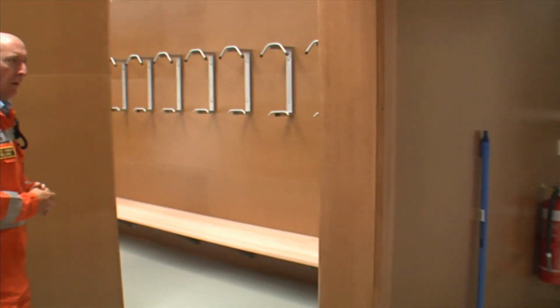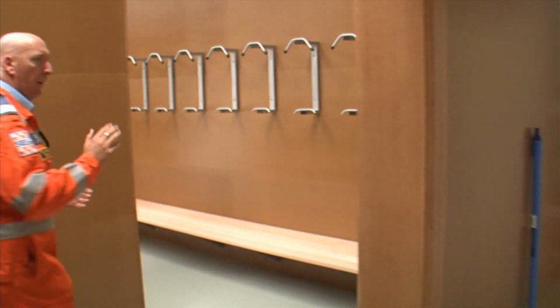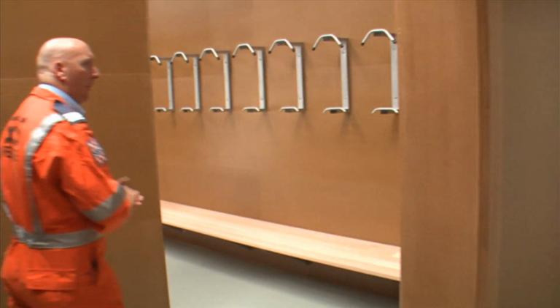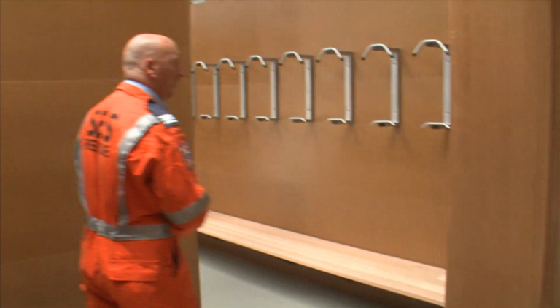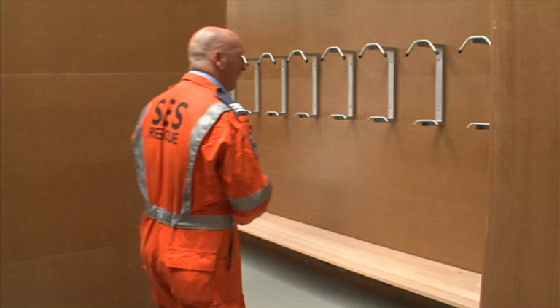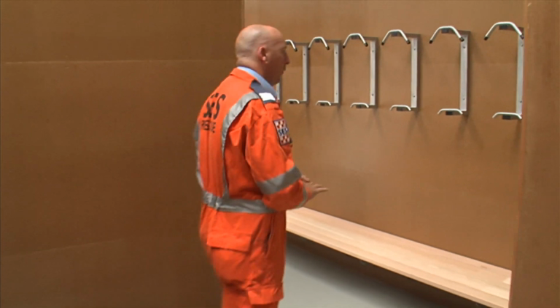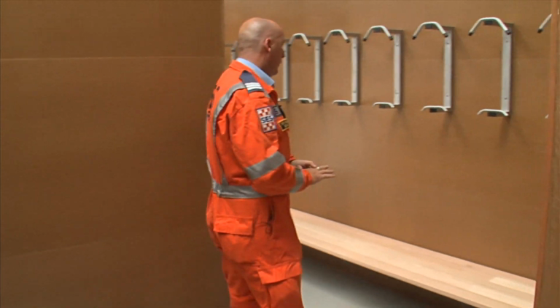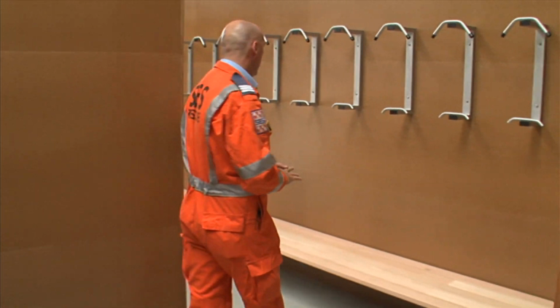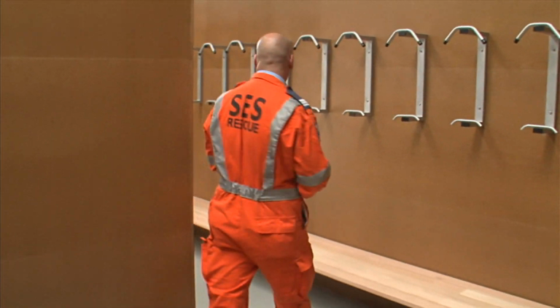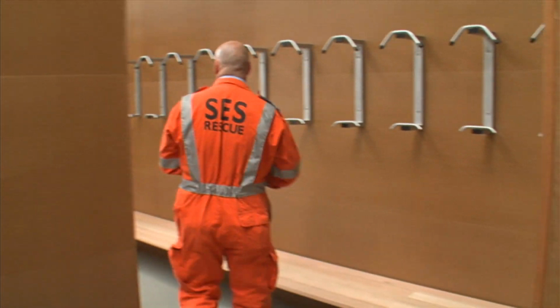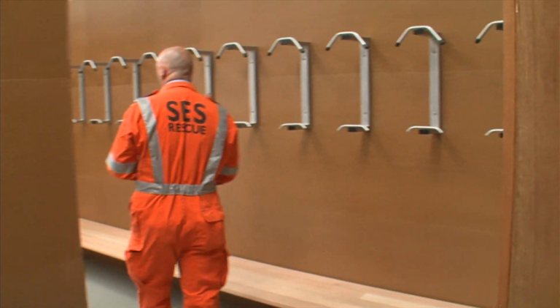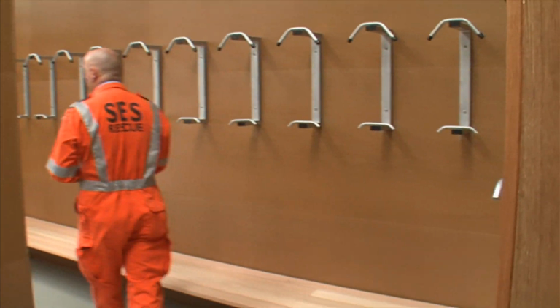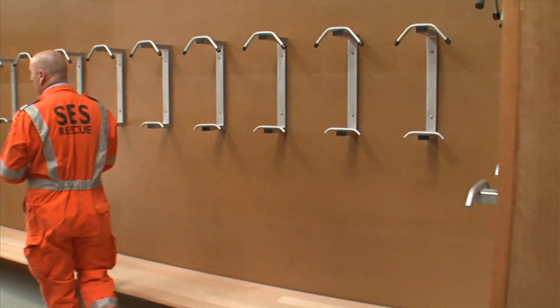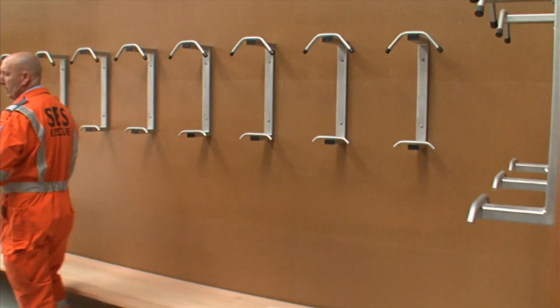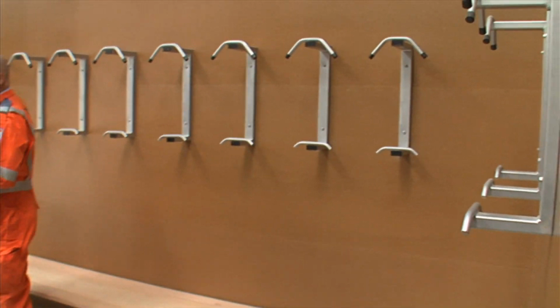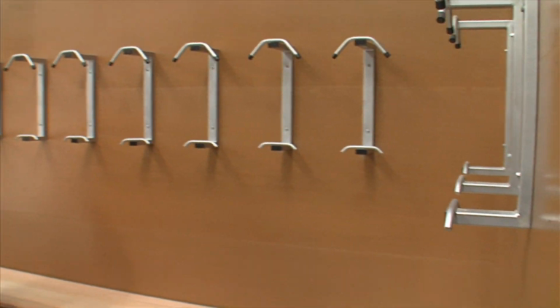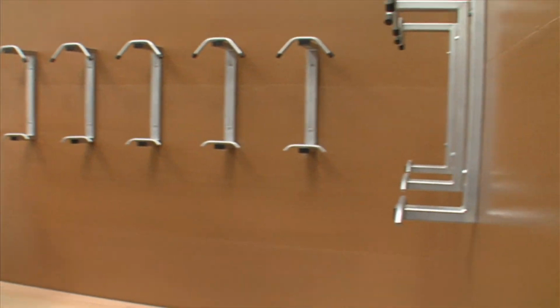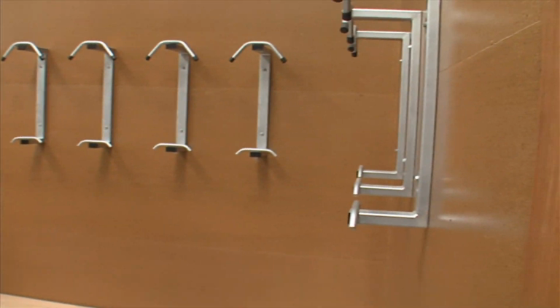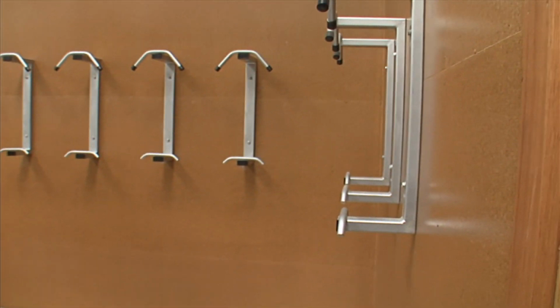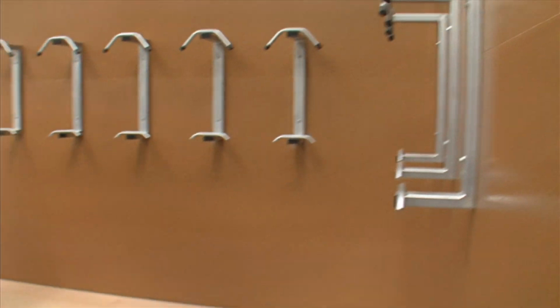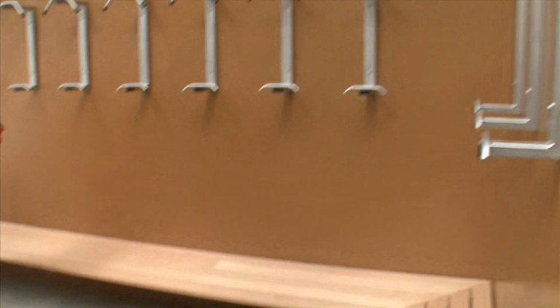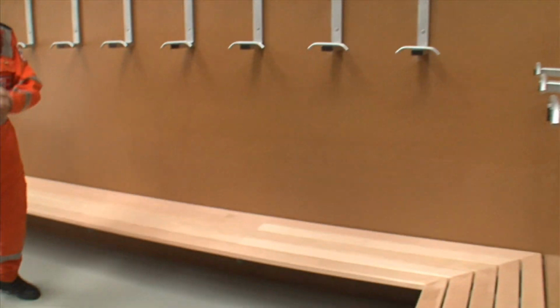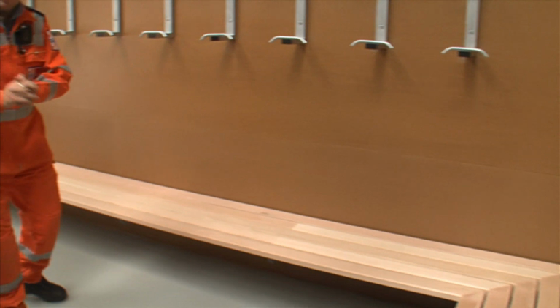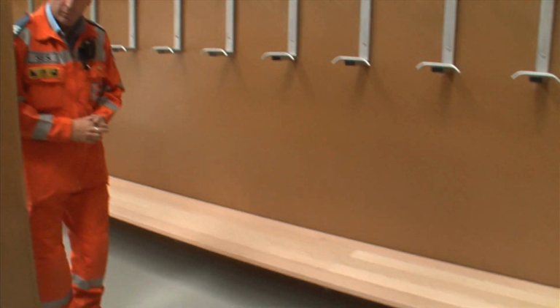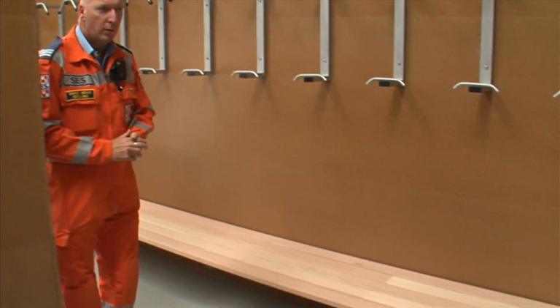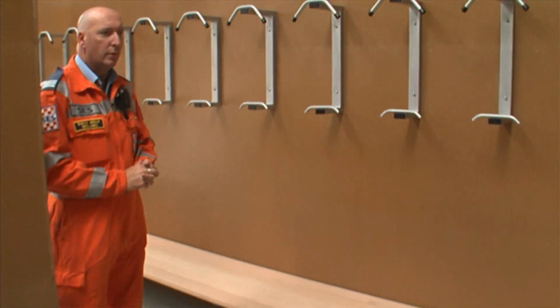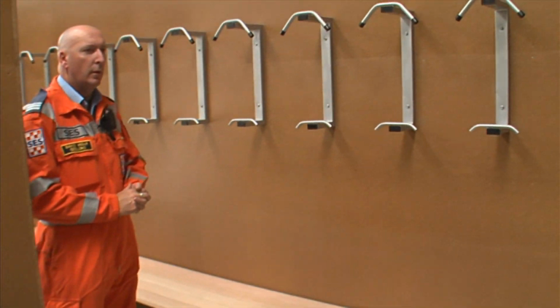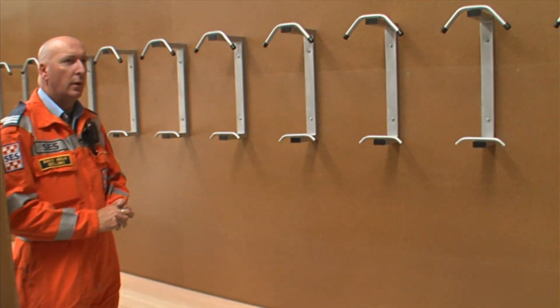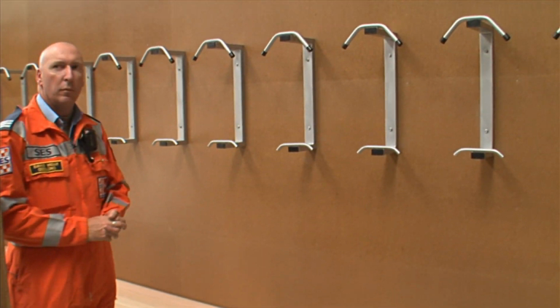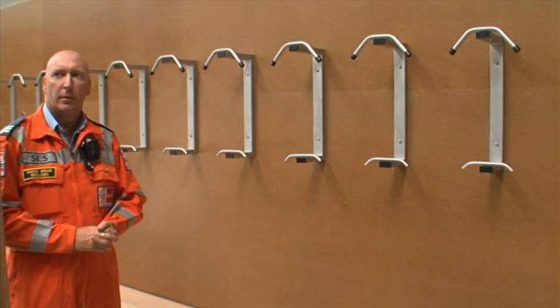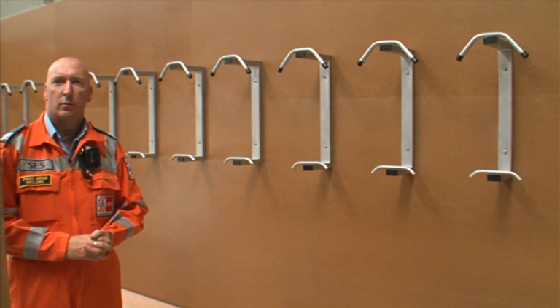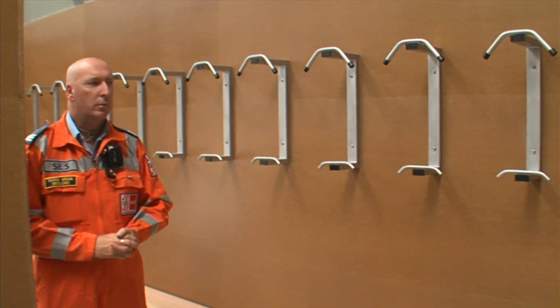We'll just take you to the change rooms. We have 14 hooks in here for 14 members, with bench seating. In time, we should have some lockers placed up against the walls.